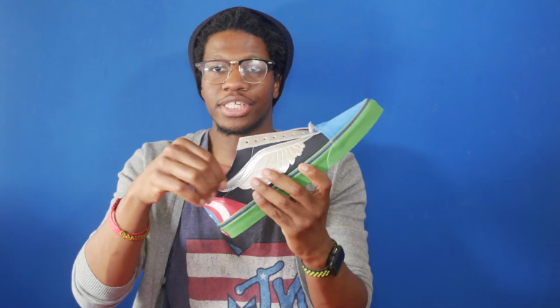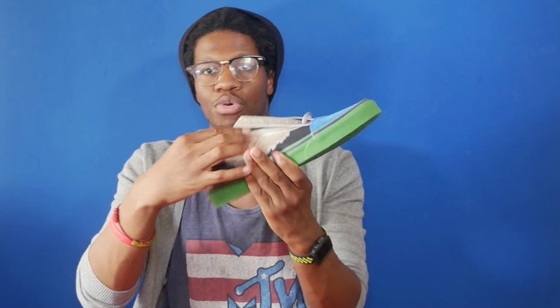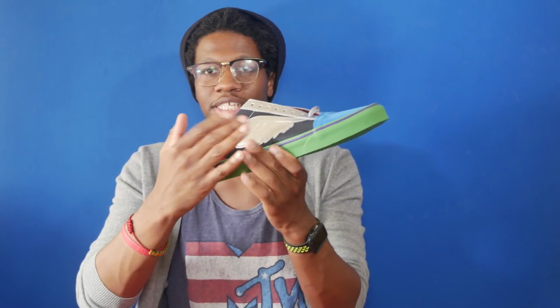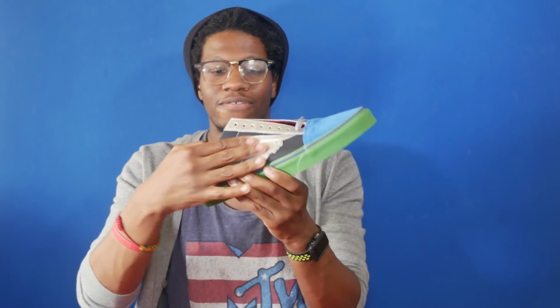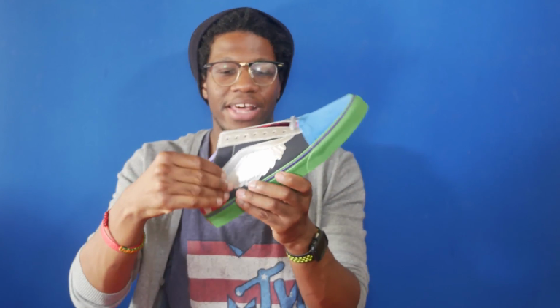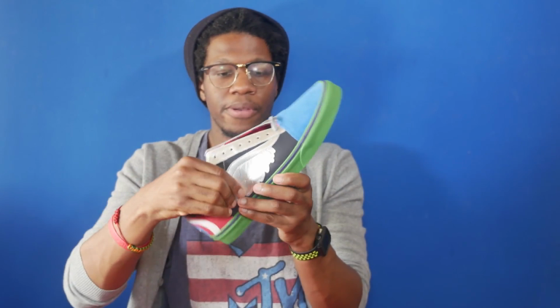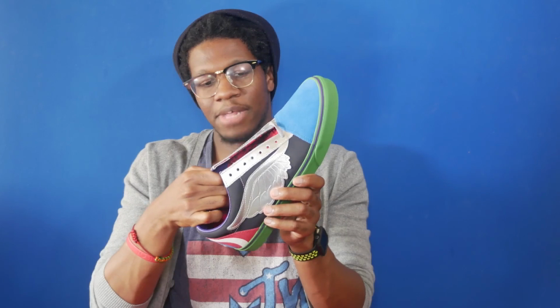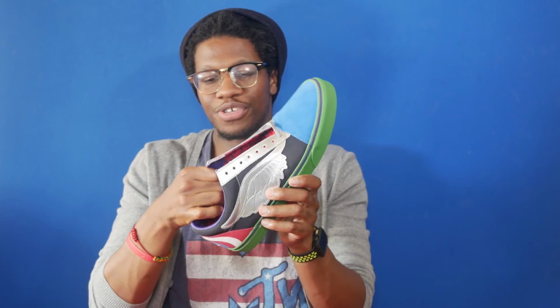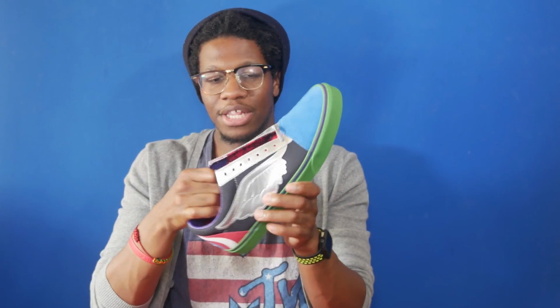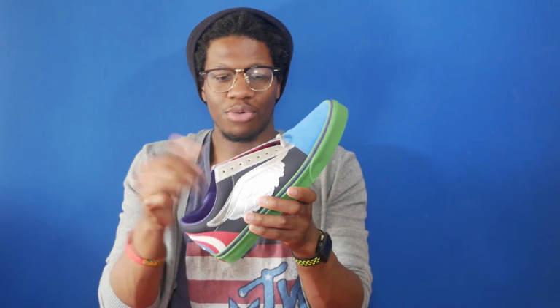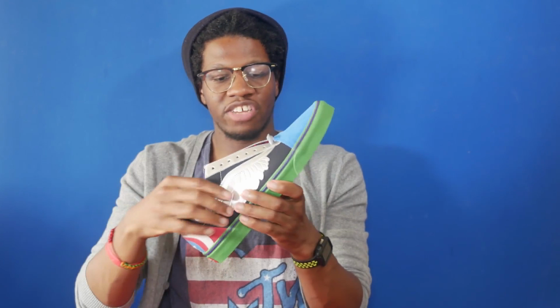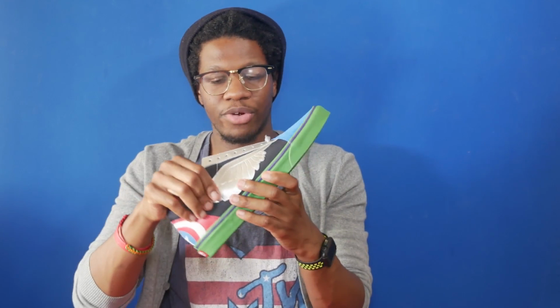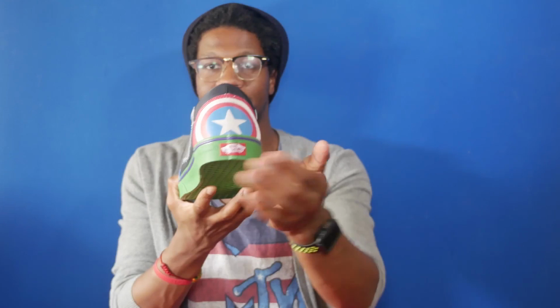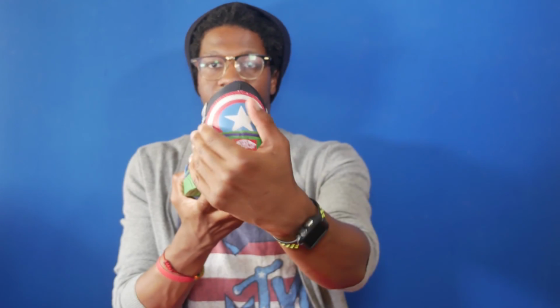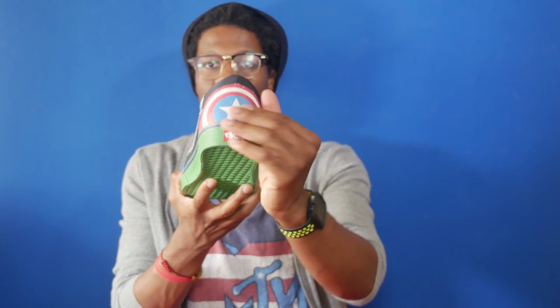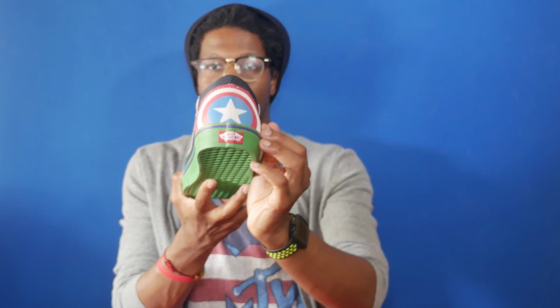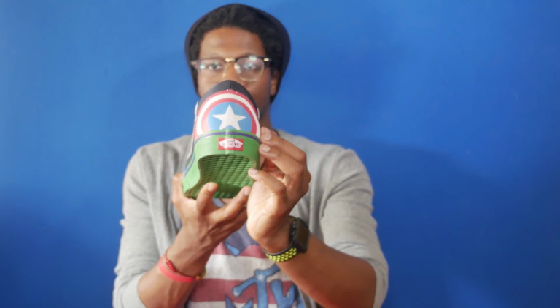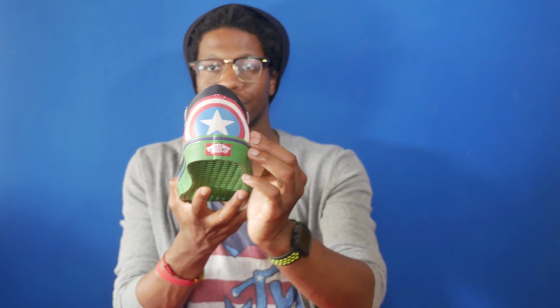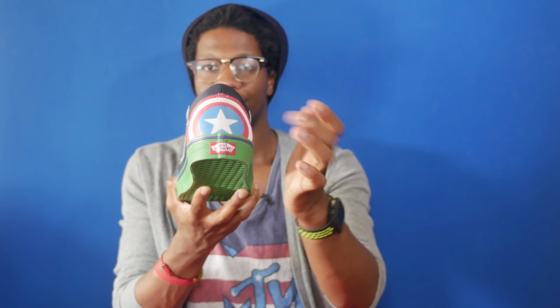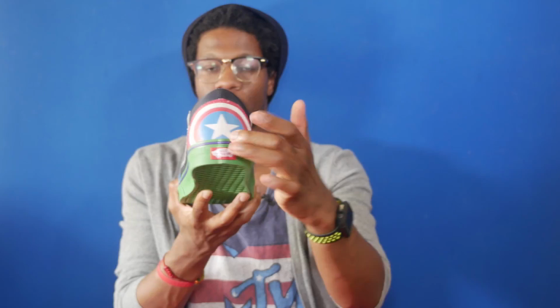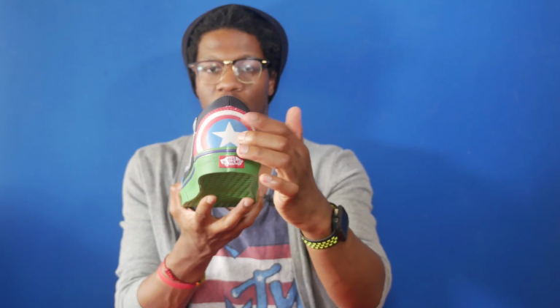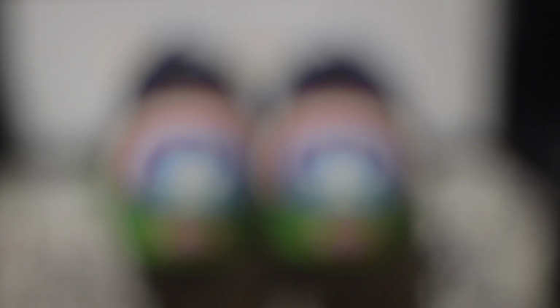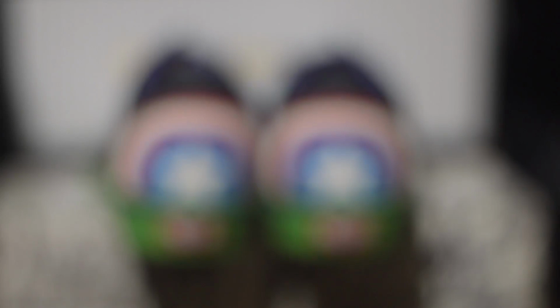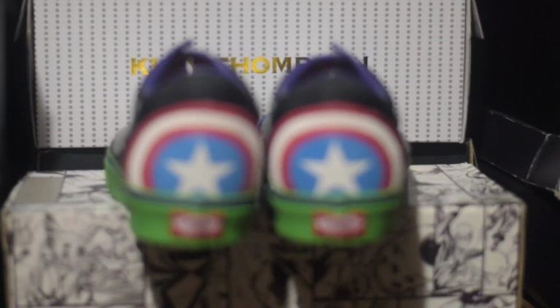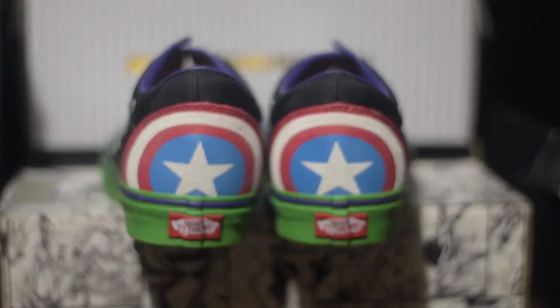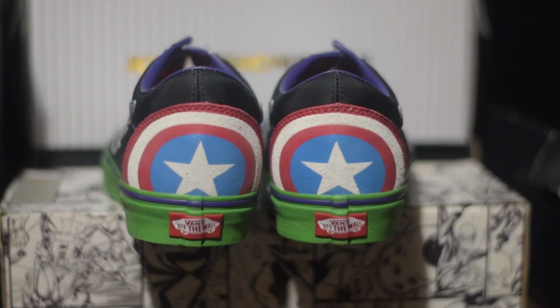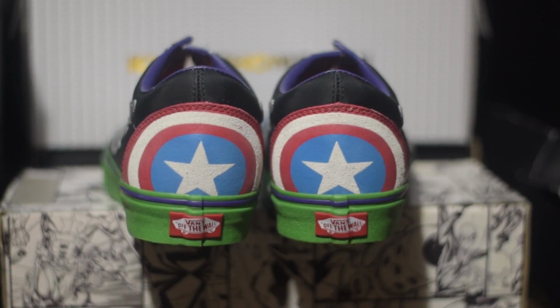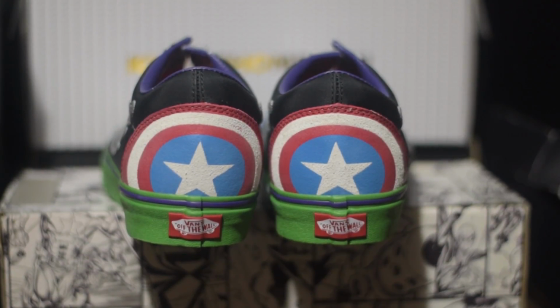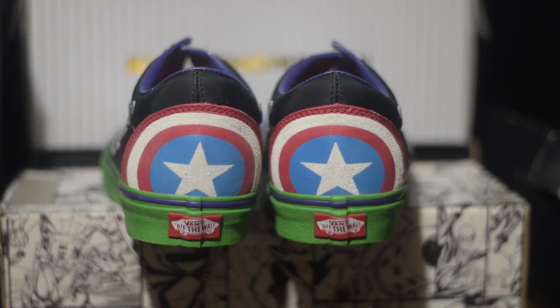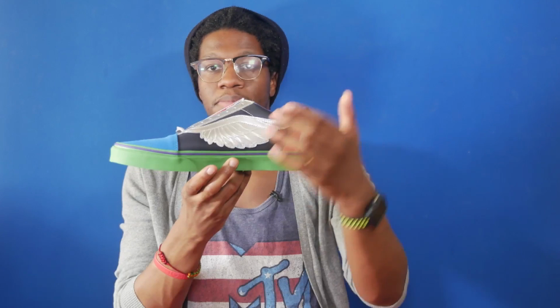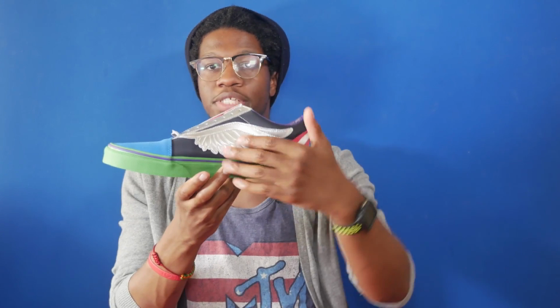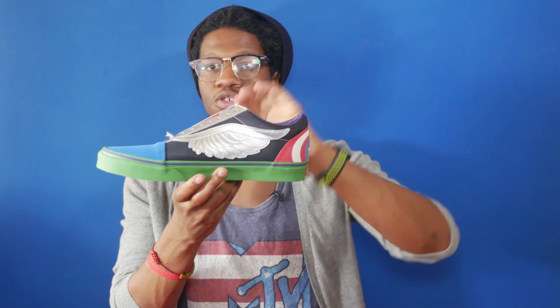It's just a reflective material — not even sure it's leather, but it's like a reflective material. Taking a look at the heel, you have Captain America's shield, and this is a rubber panel. You also have the black detailing on the back as well.